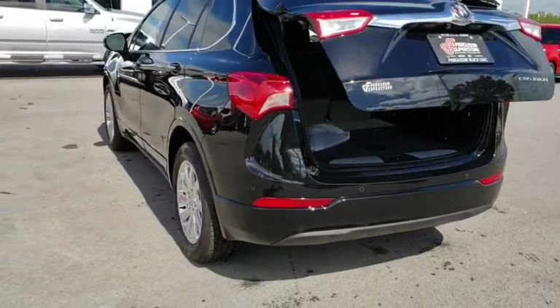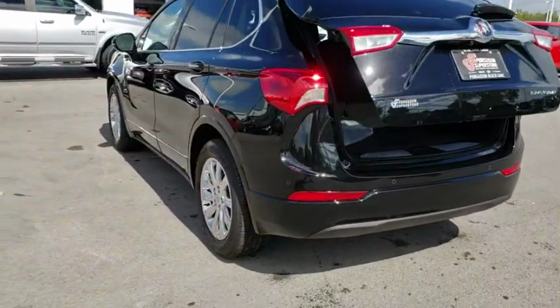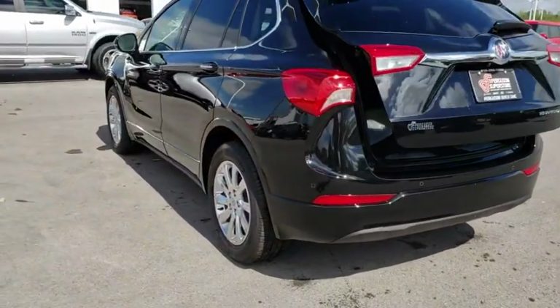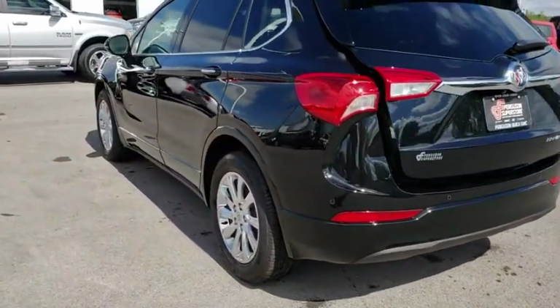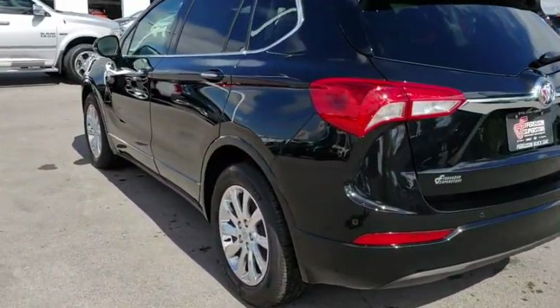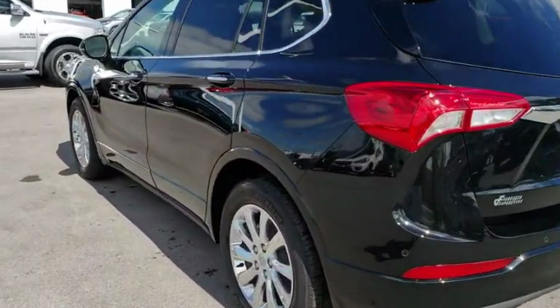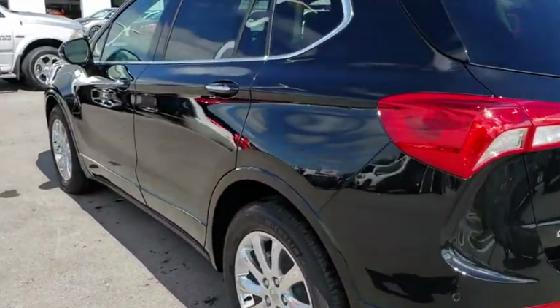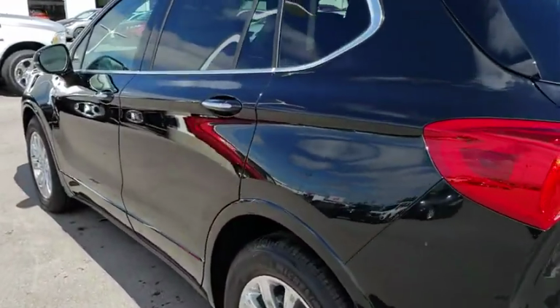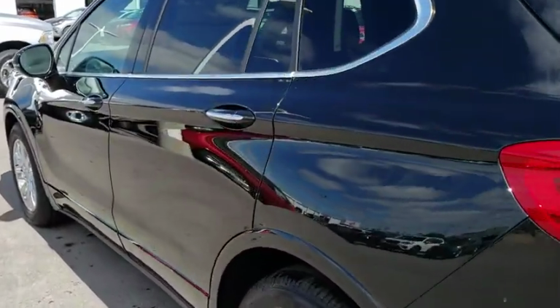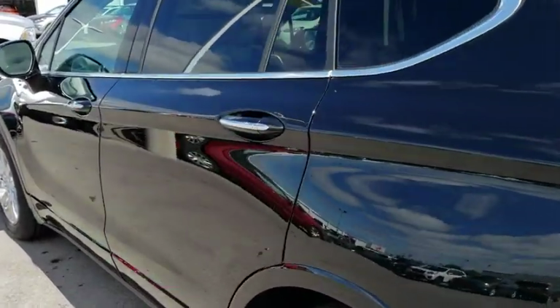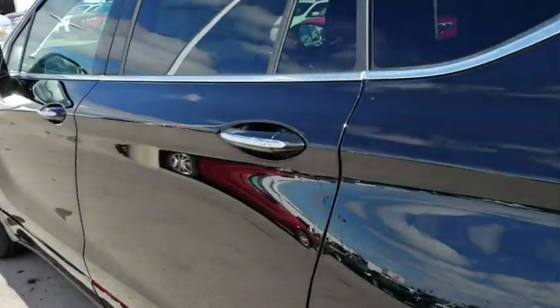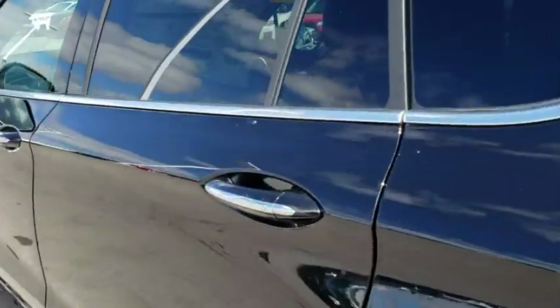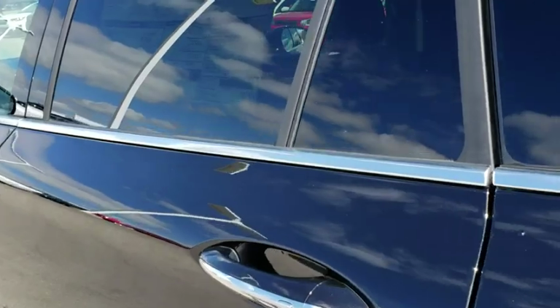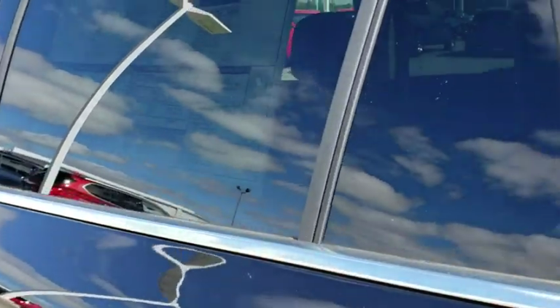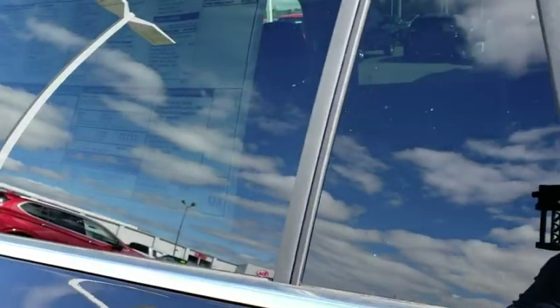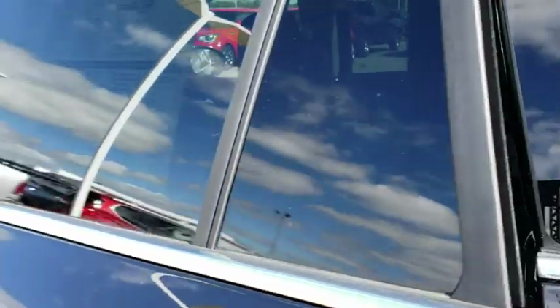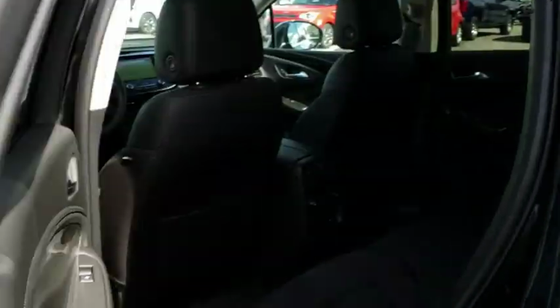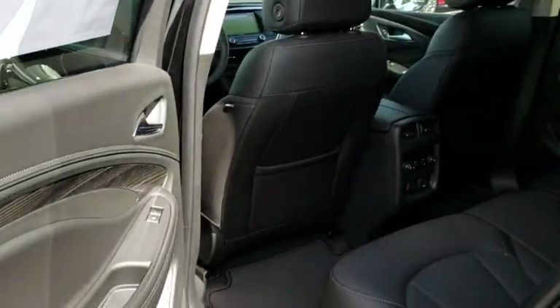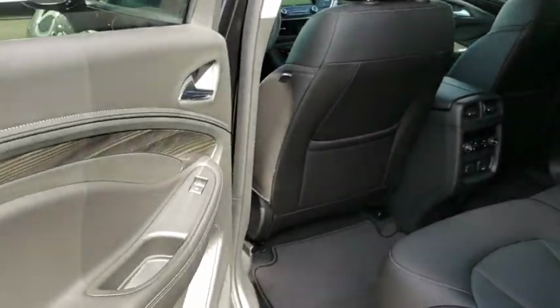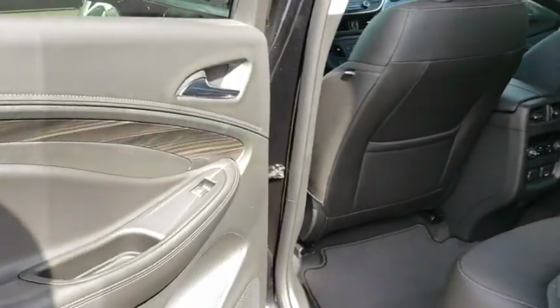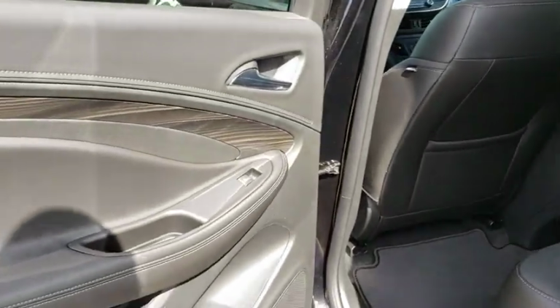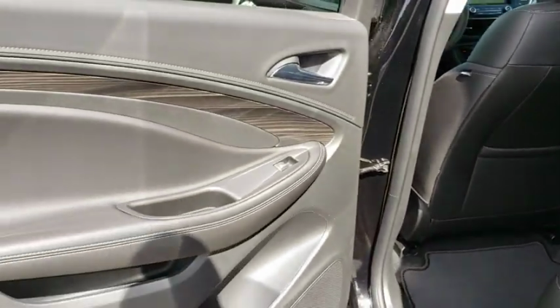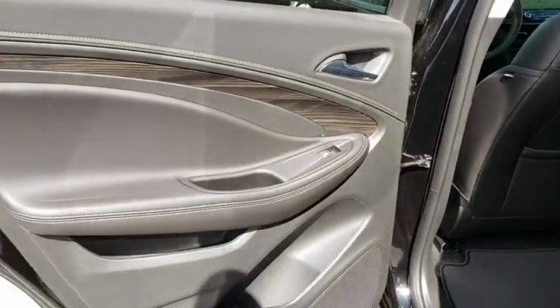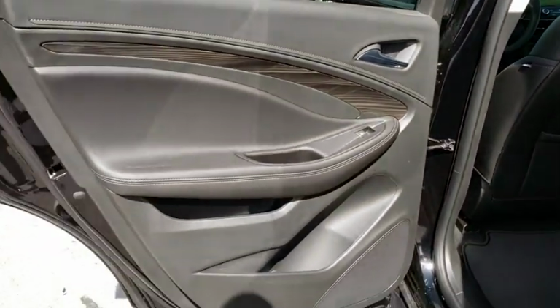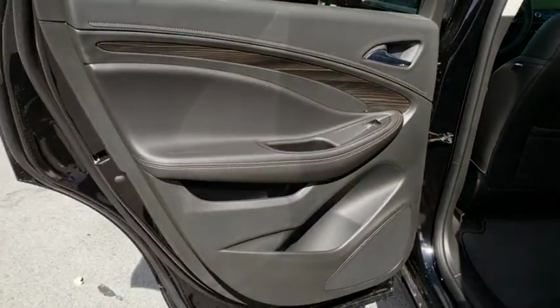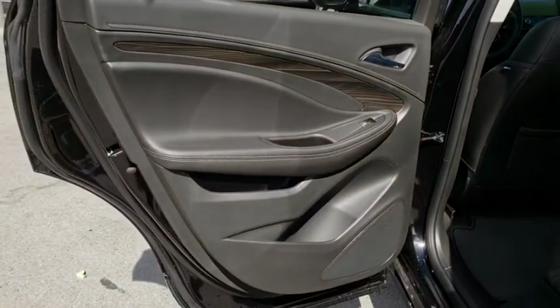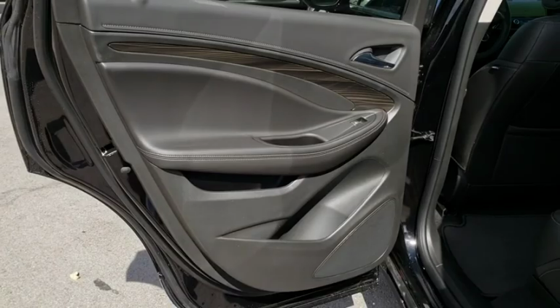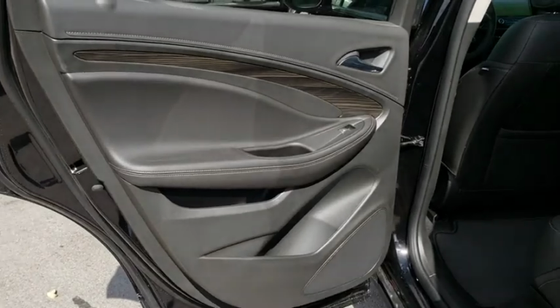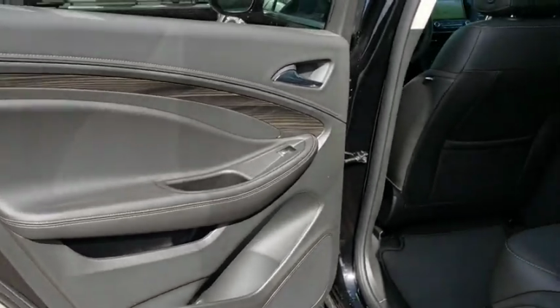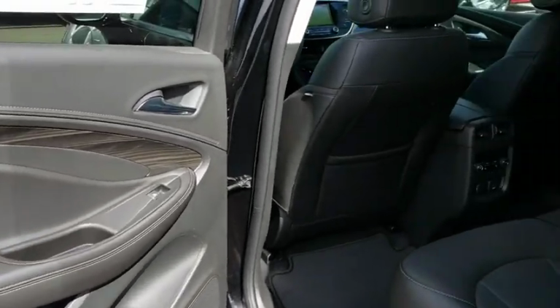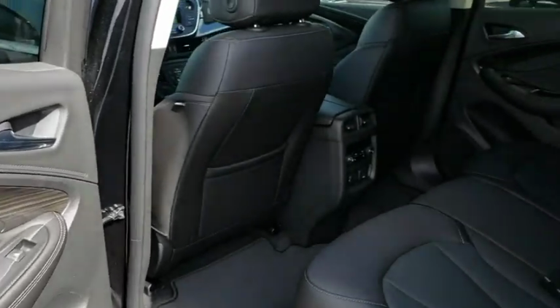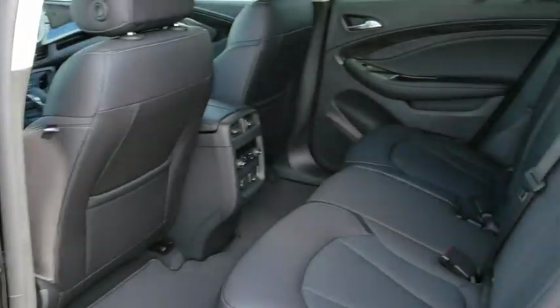Leather wrapped steering wheel, Bluetooth, floor mats, keyless start, four-wheel disc brakes, aluminum wheels, auto dimming rear view mirror, cruise control, universal garage door opener, rear defrost.